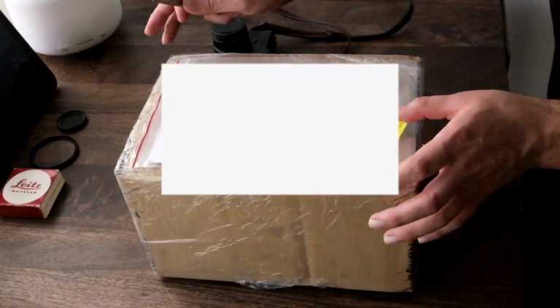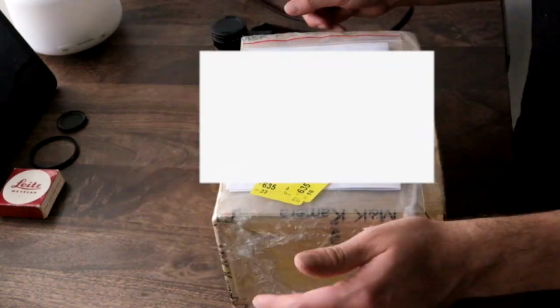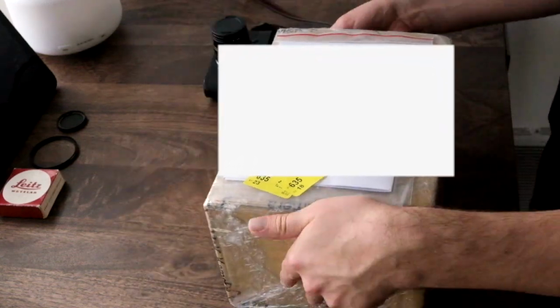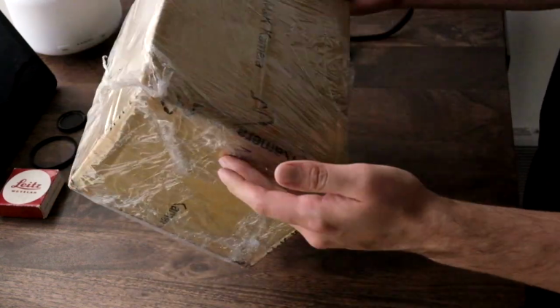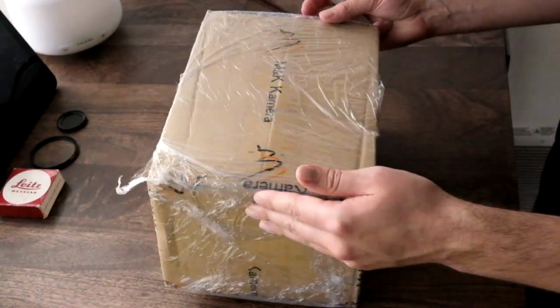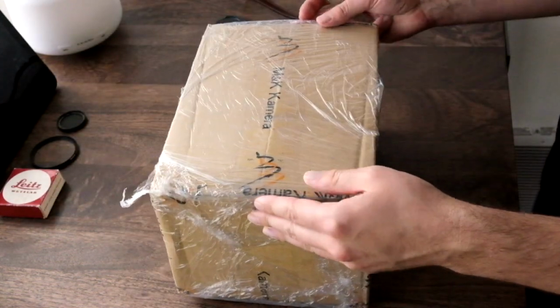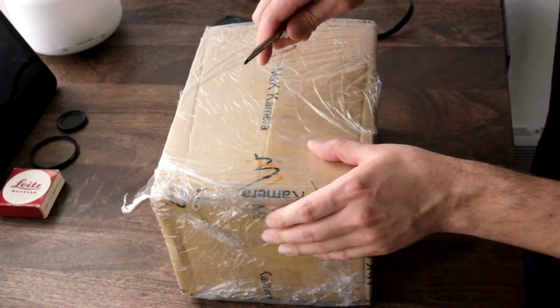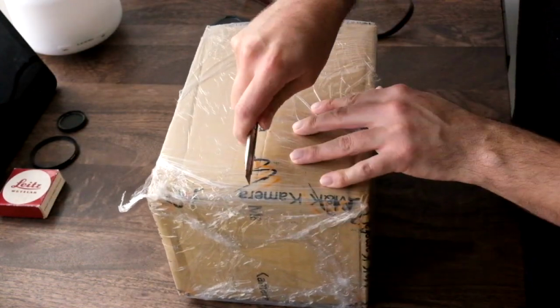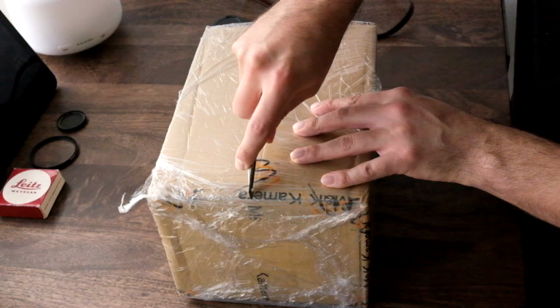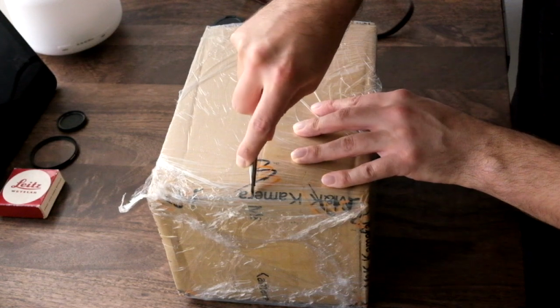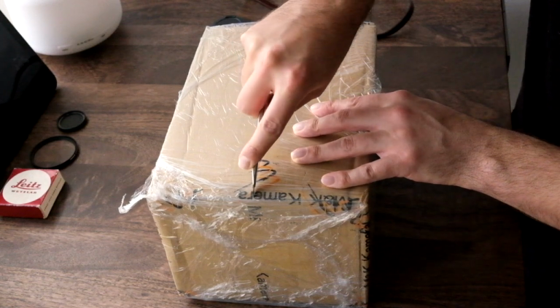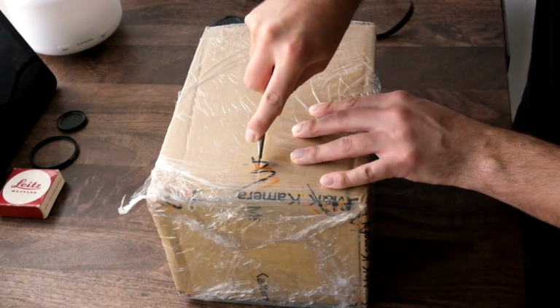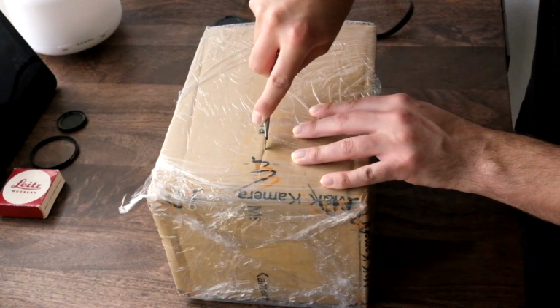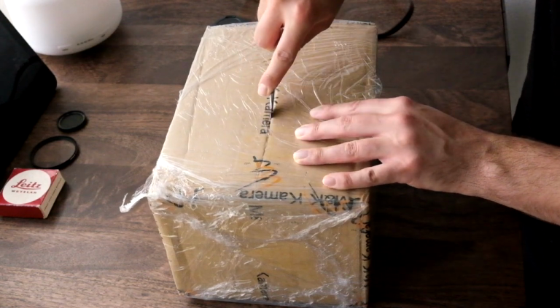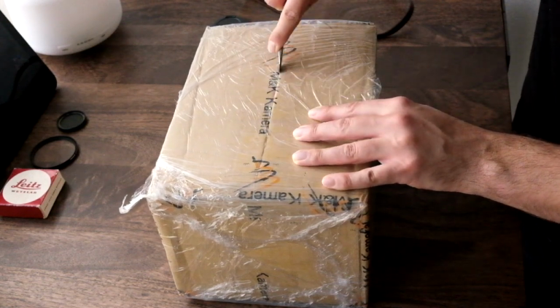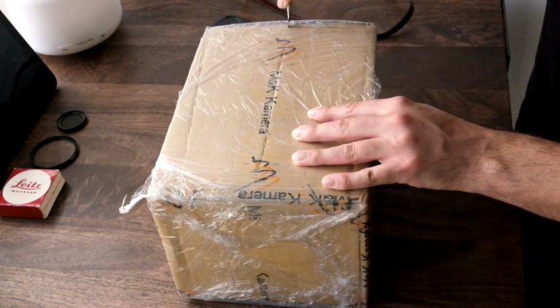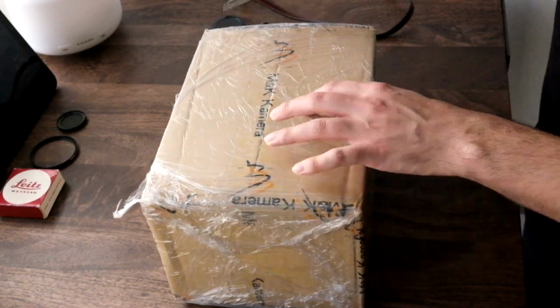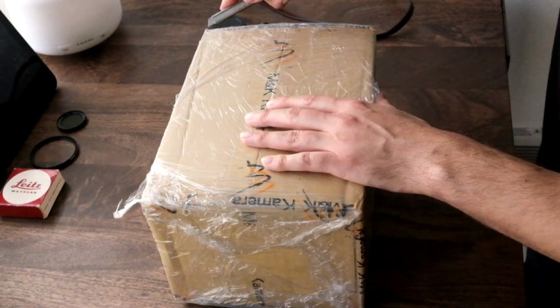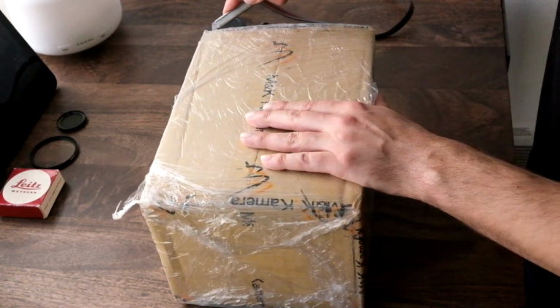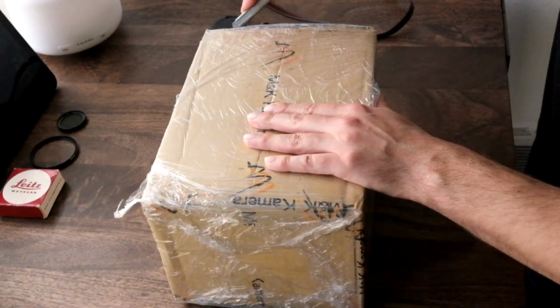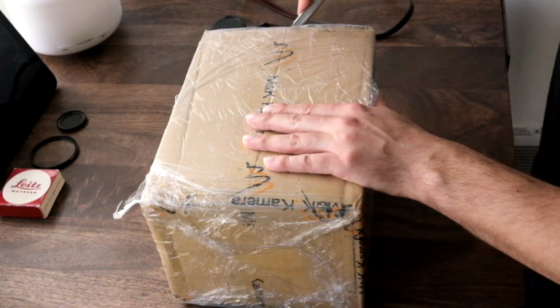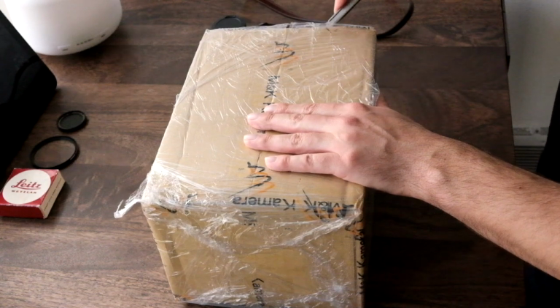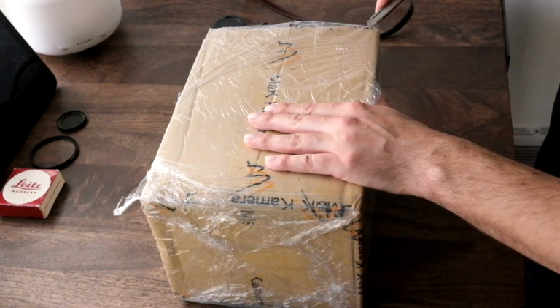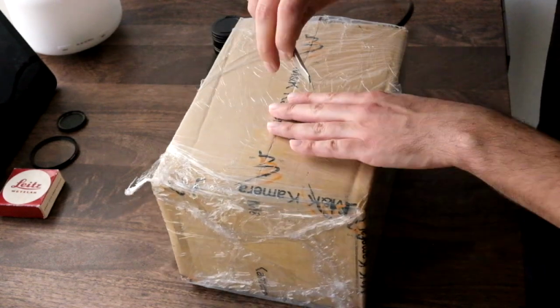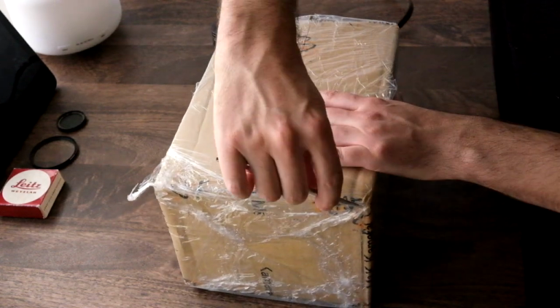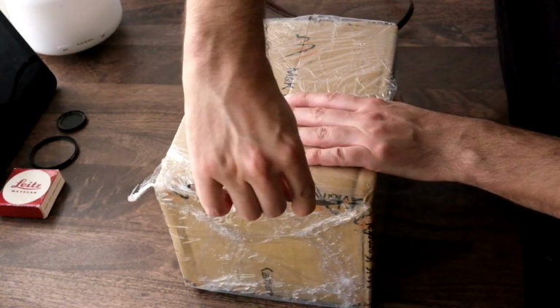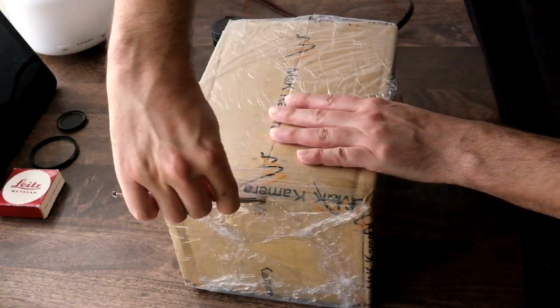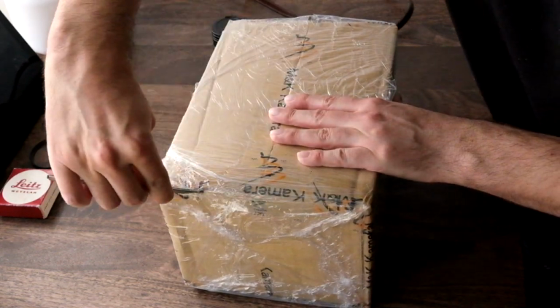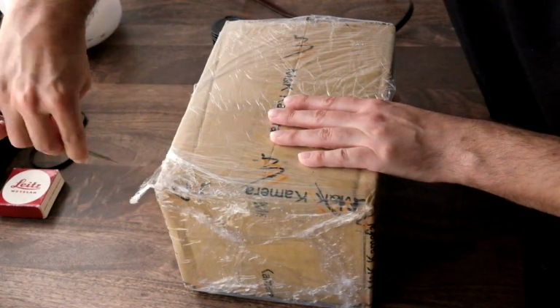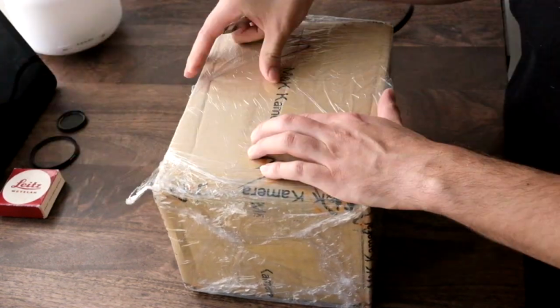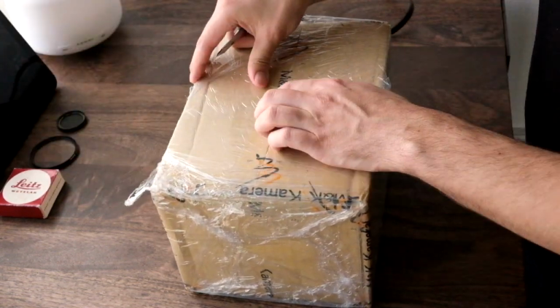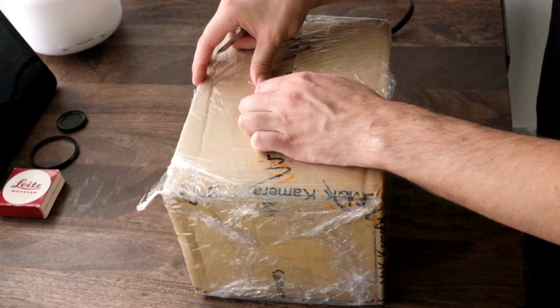This is going to be a really quick unboxing video. What I ordered is a Leica Handgrip. I ordered this from Hong Kong, and I got a really good price on it.